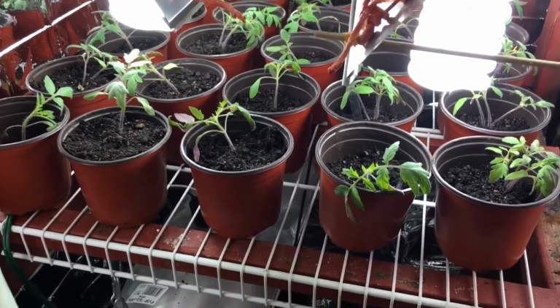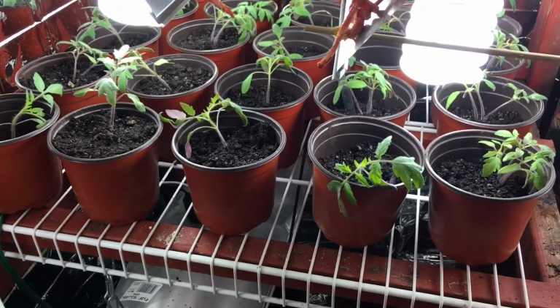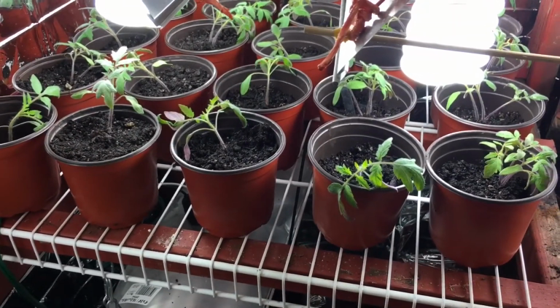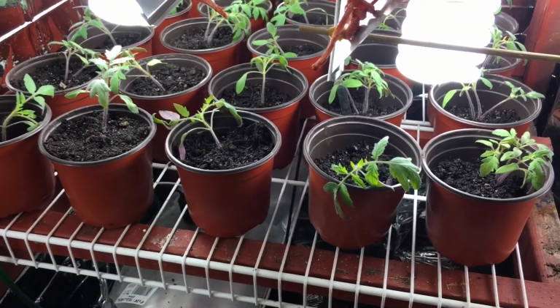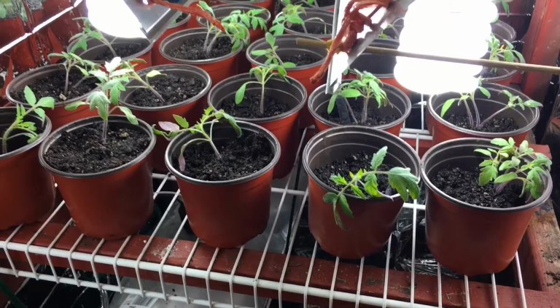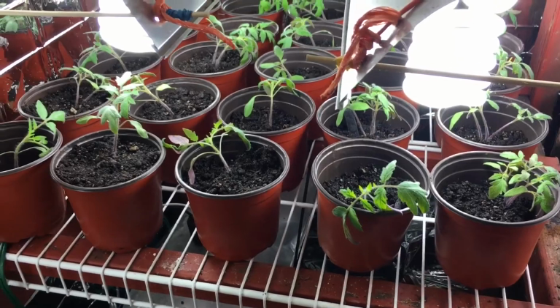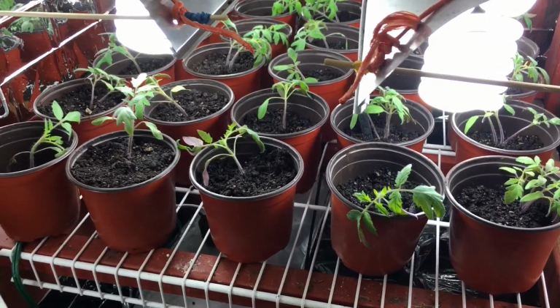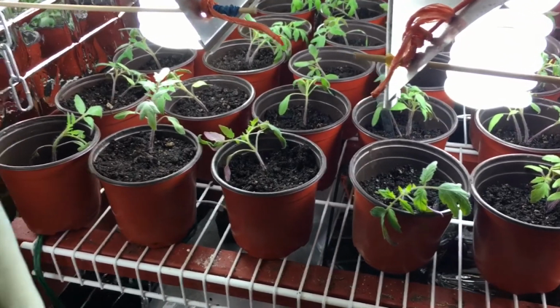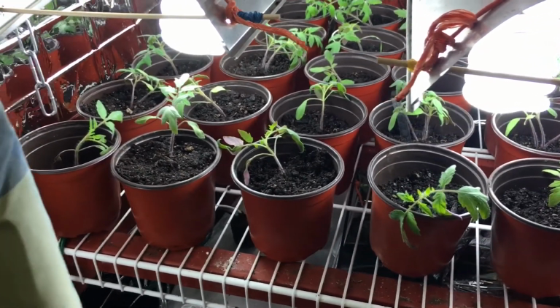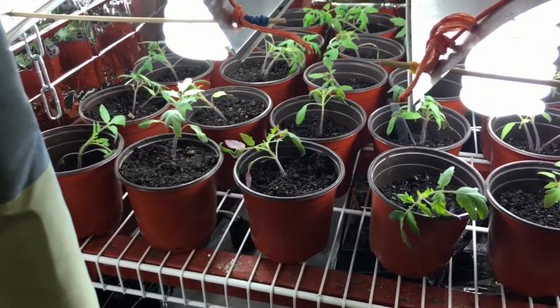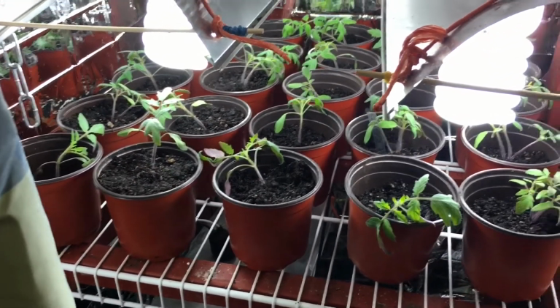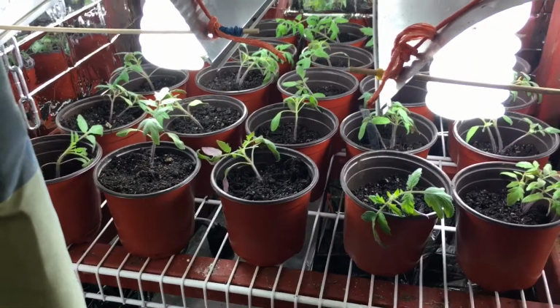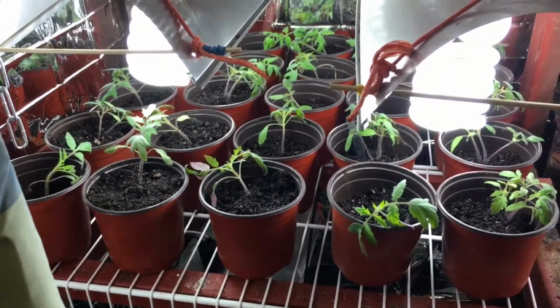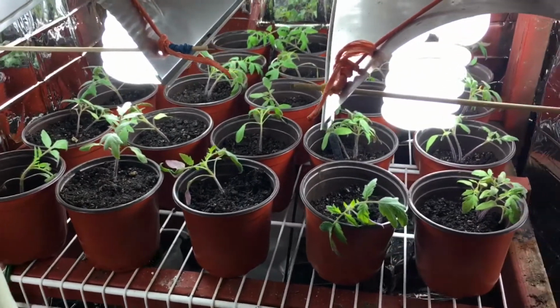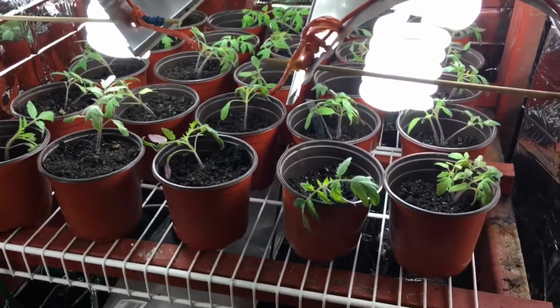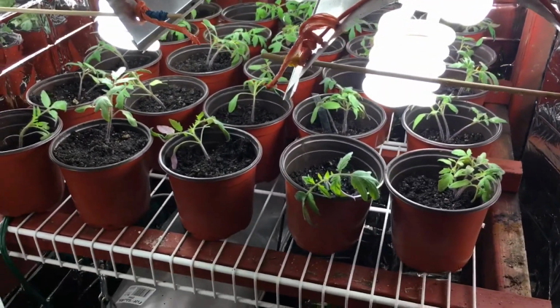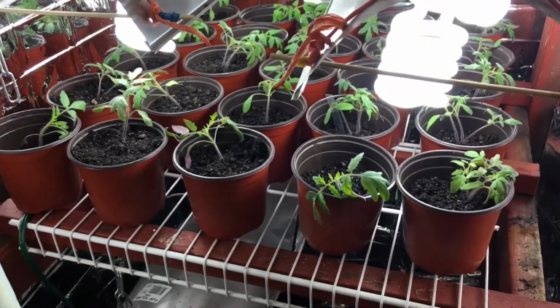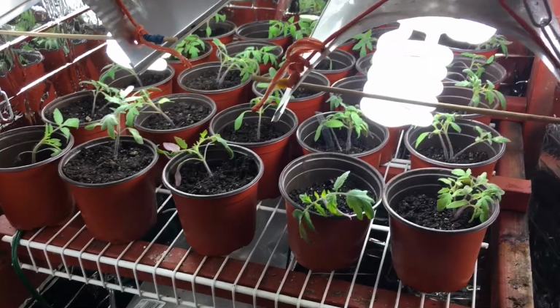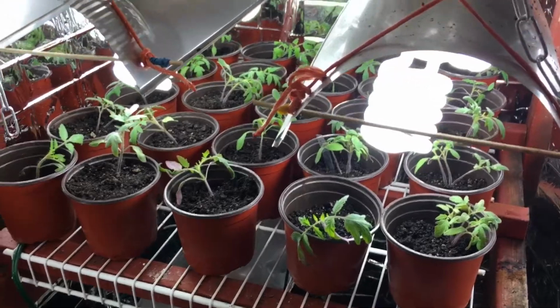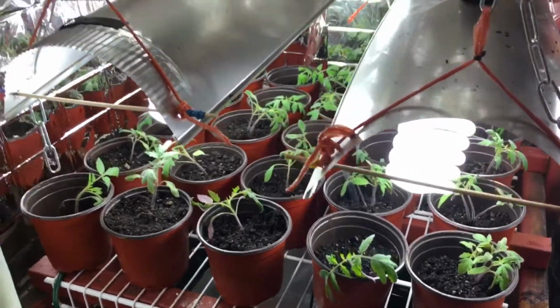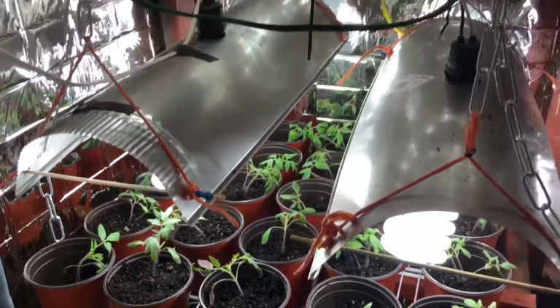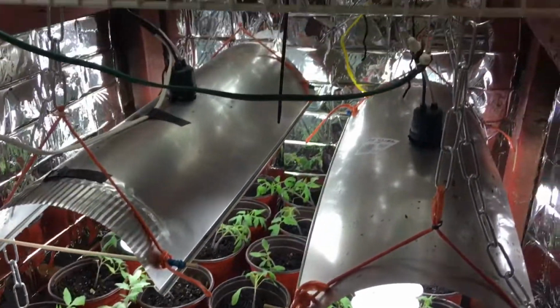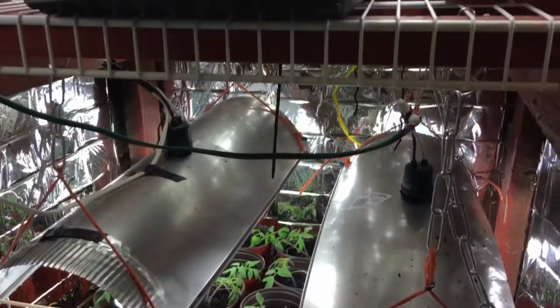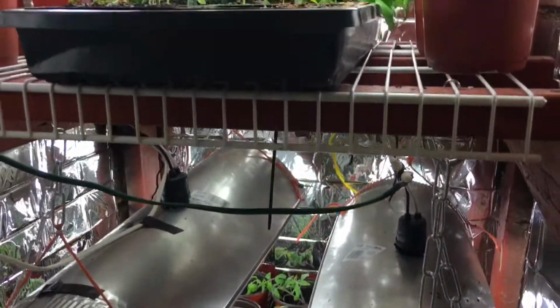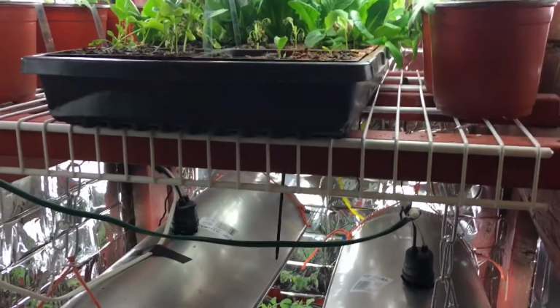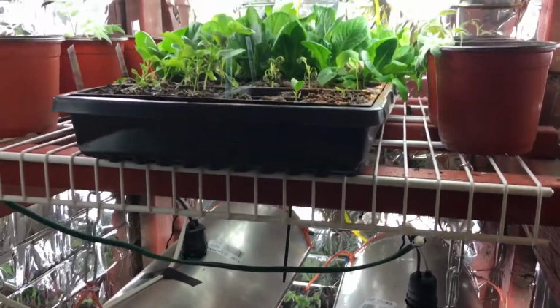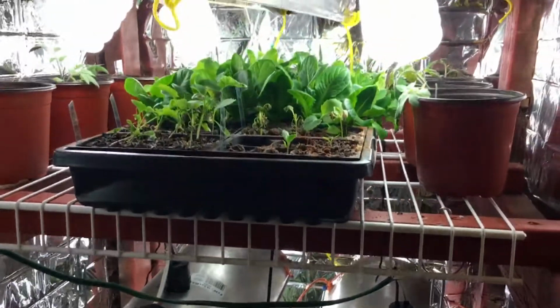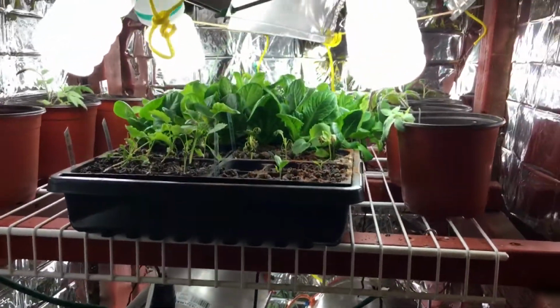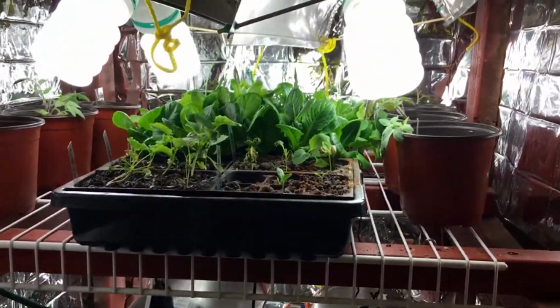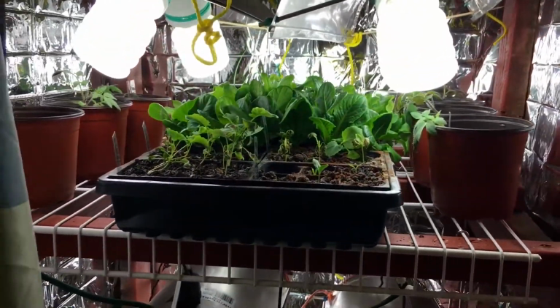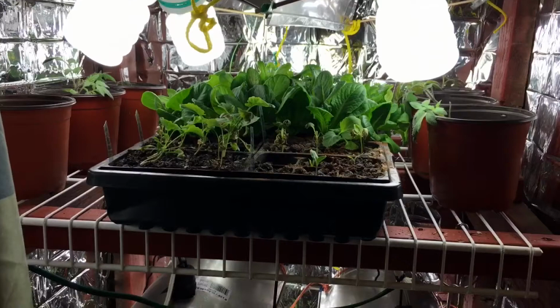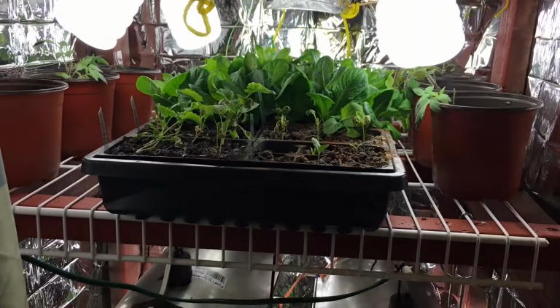I ended up giving them a little bit of the weekly feed and the nitrogen since I did do a transplant — not a lot of it, but enough where I think it'll do really good for transplanting.